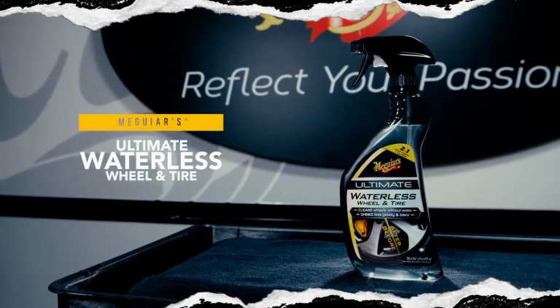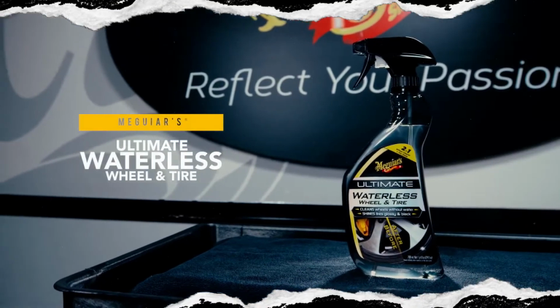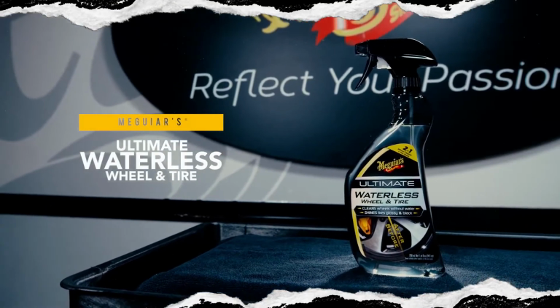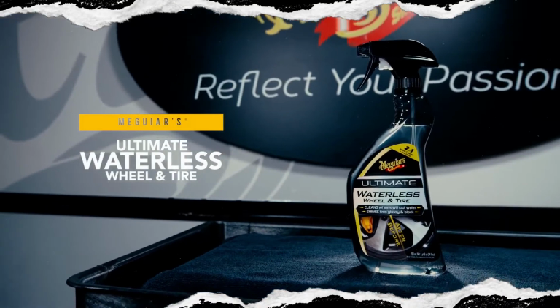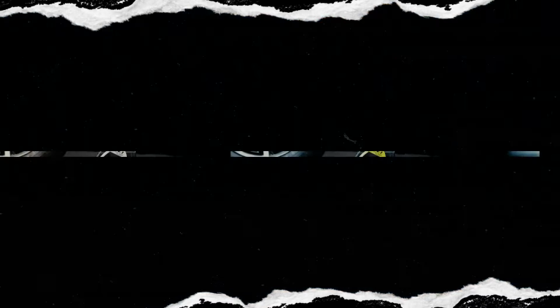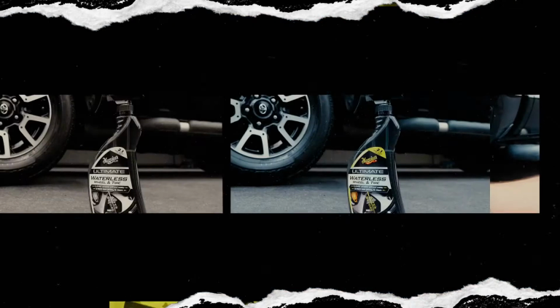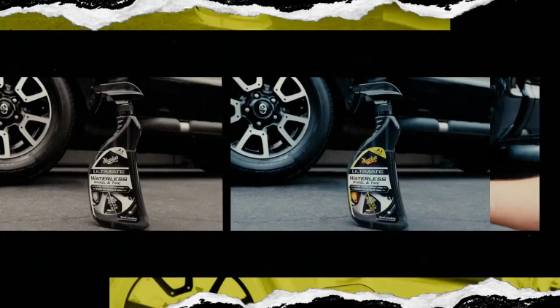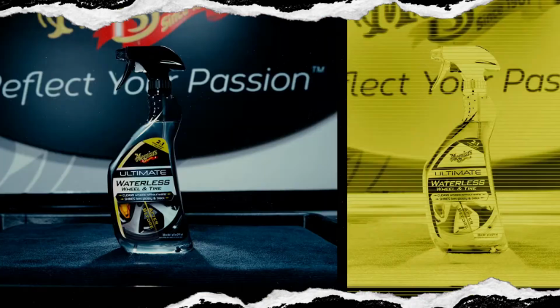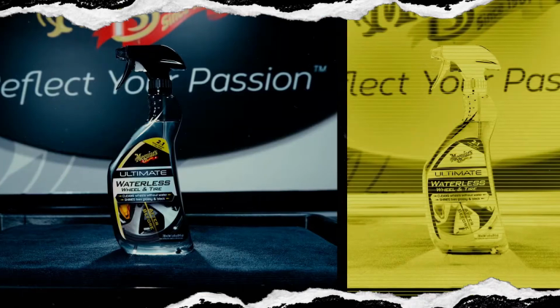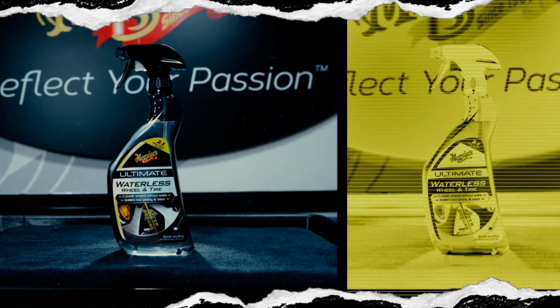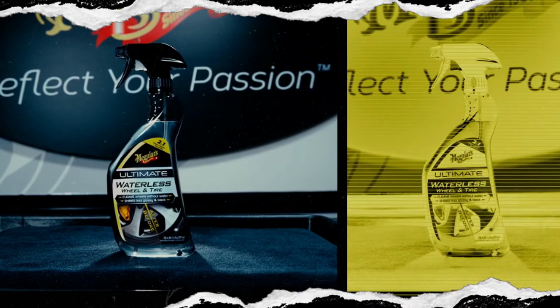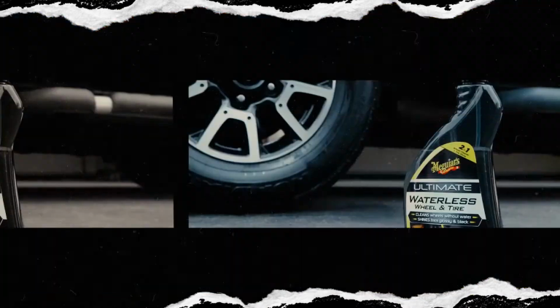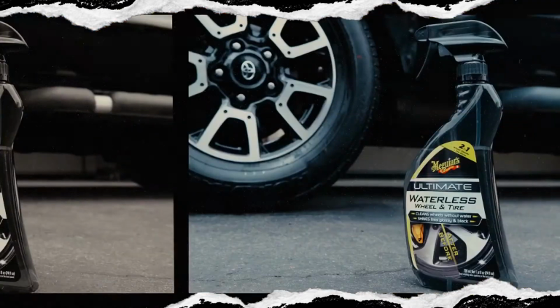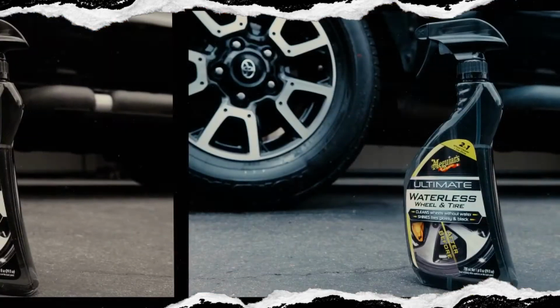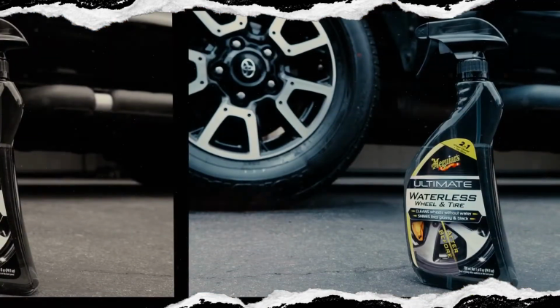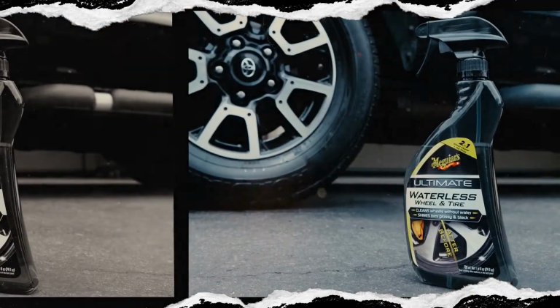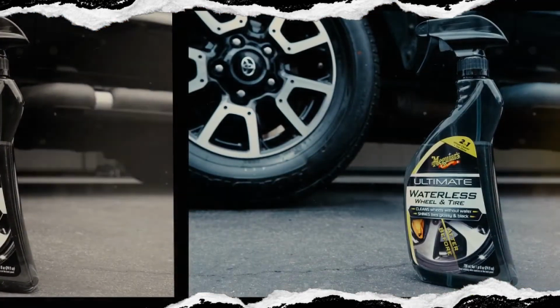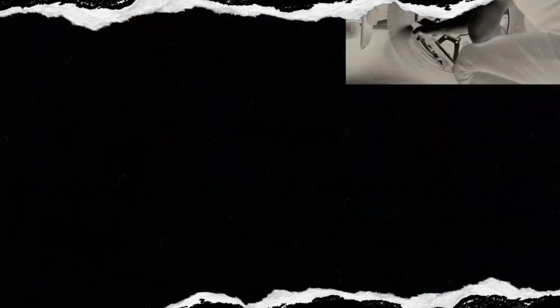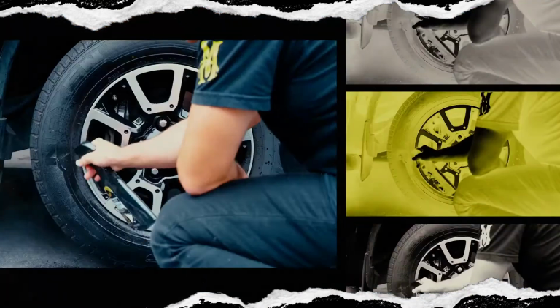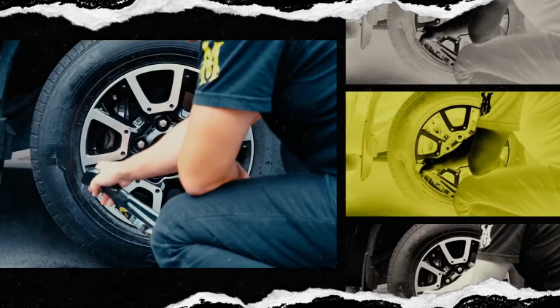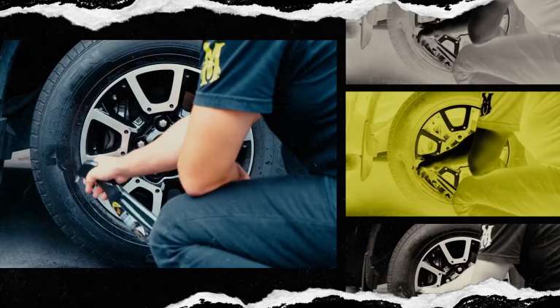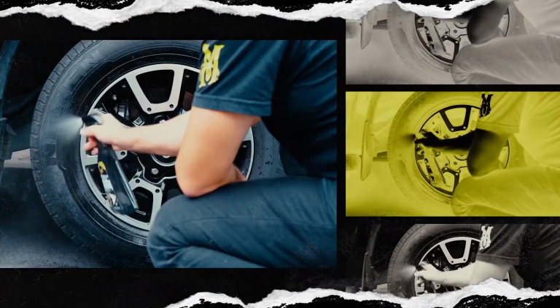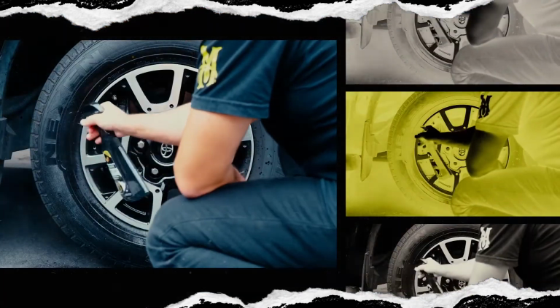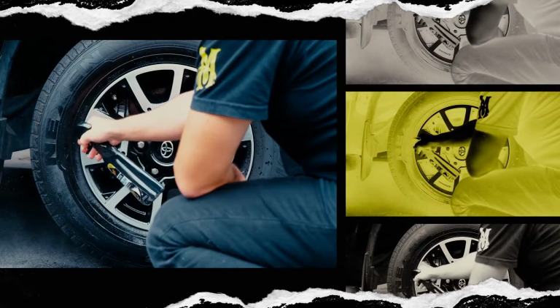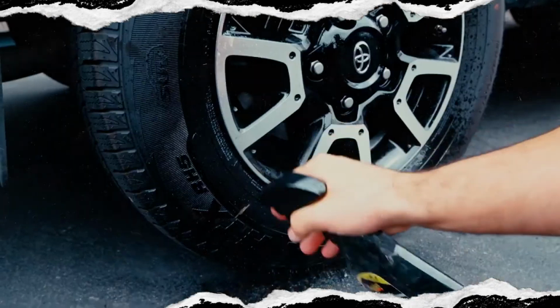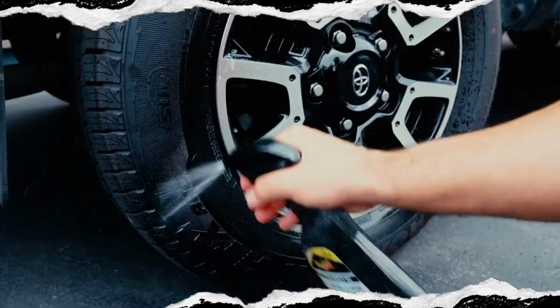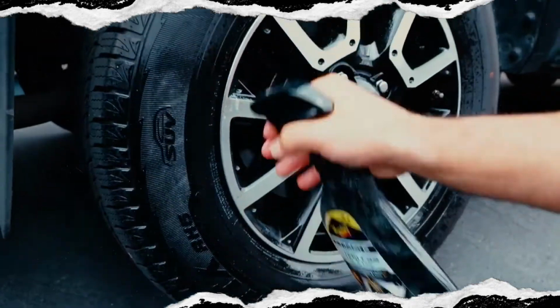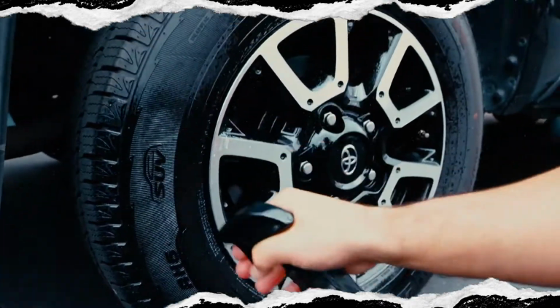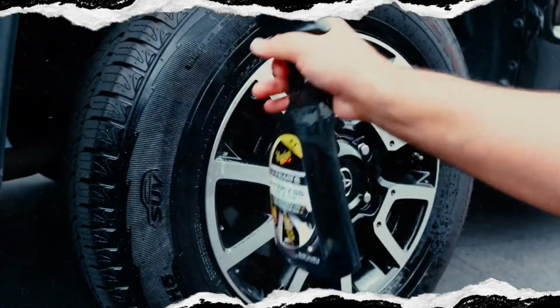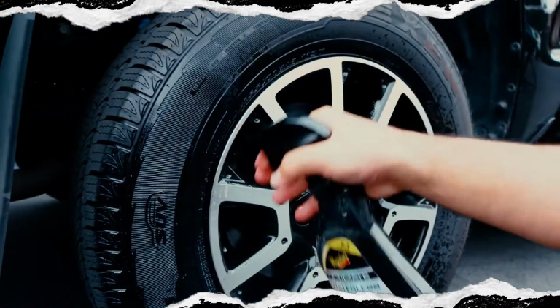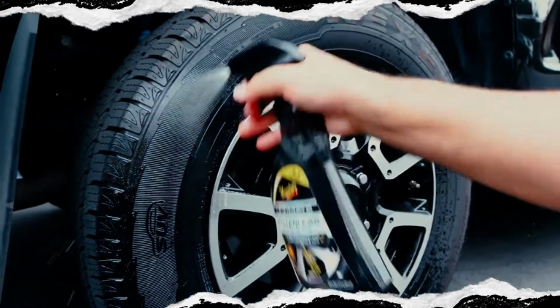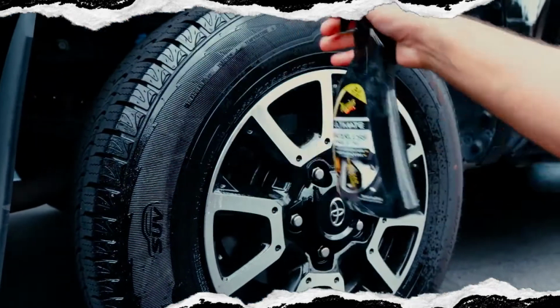Meguiar's ultimate waterless wheel and tire quickly cleans and protects in one easy step without water. Simply spray on, wipe down your wheels, and leave your tires protected.